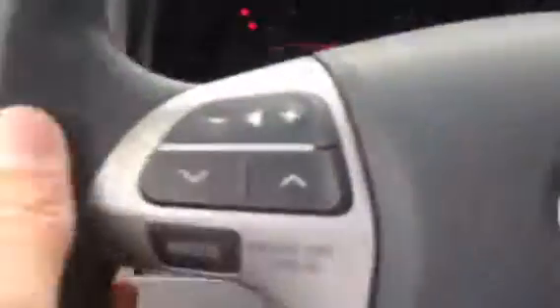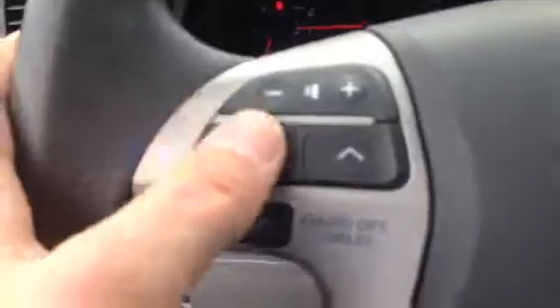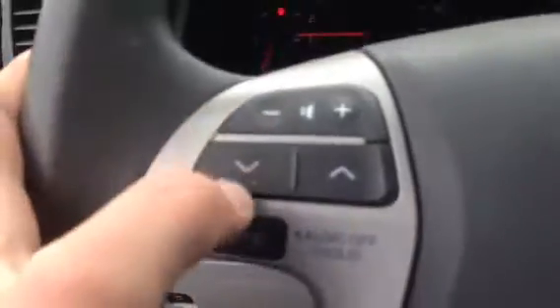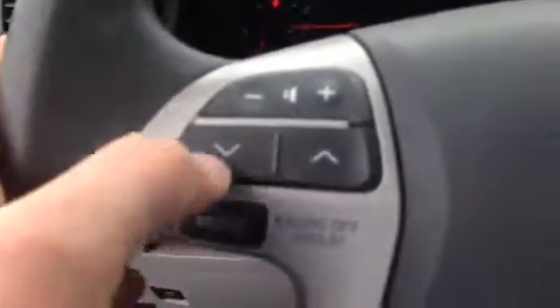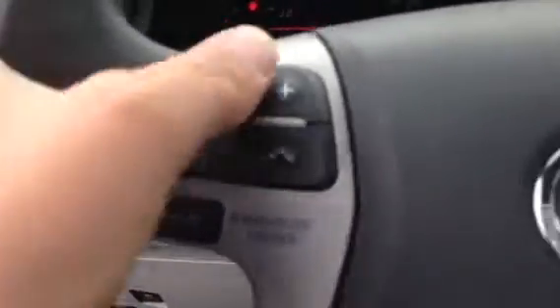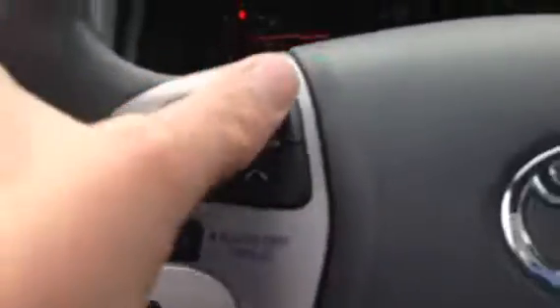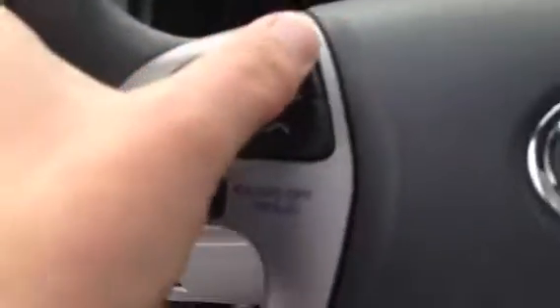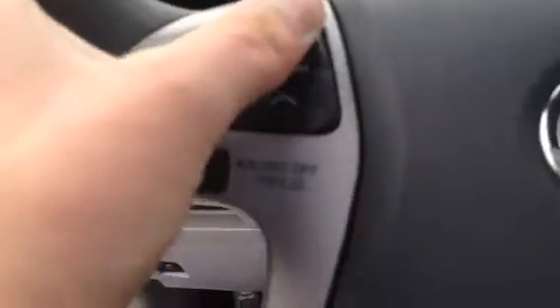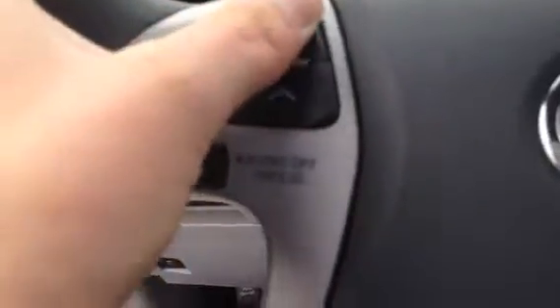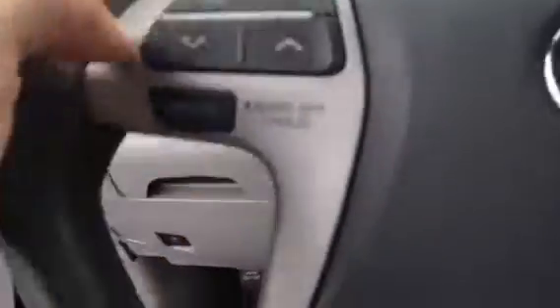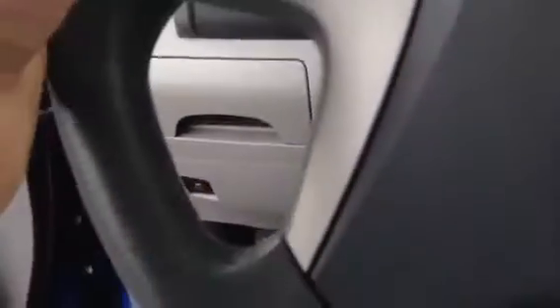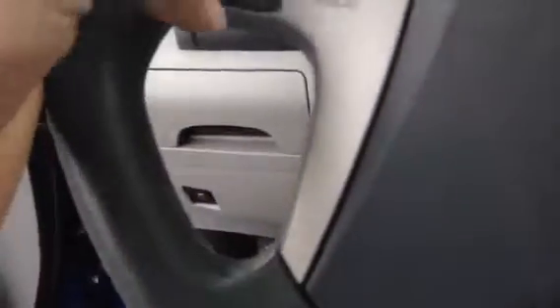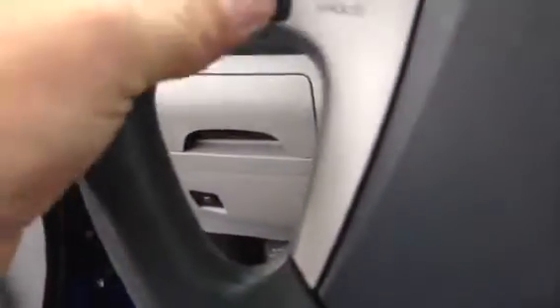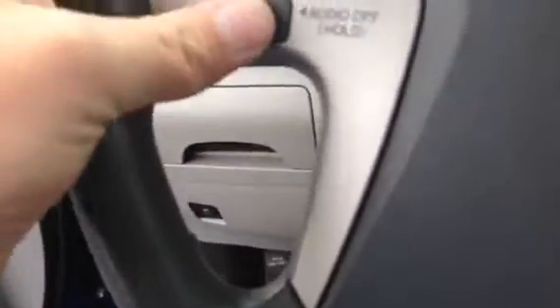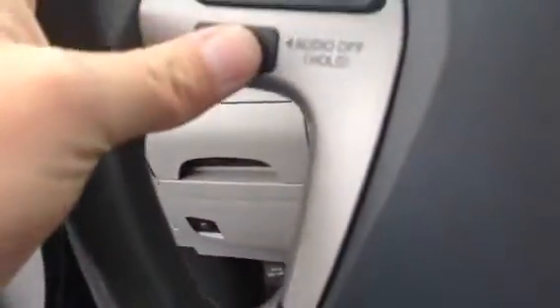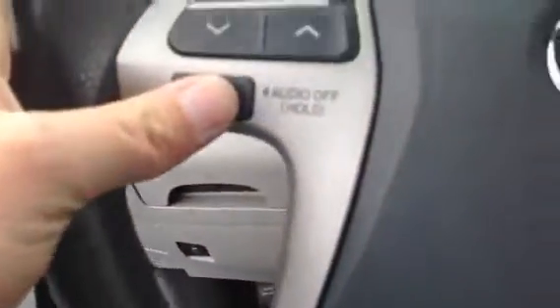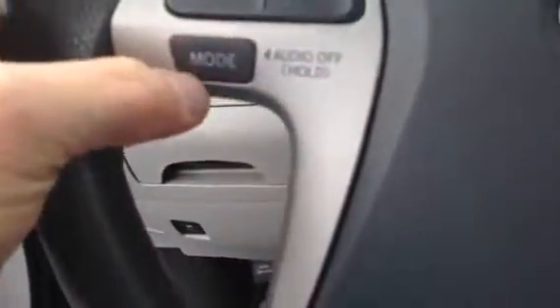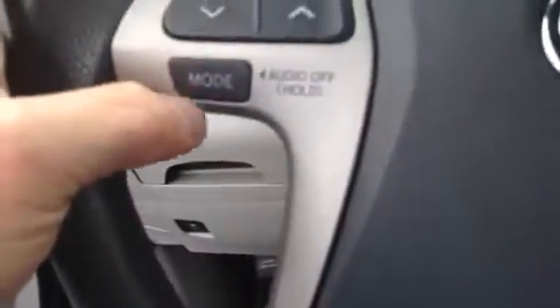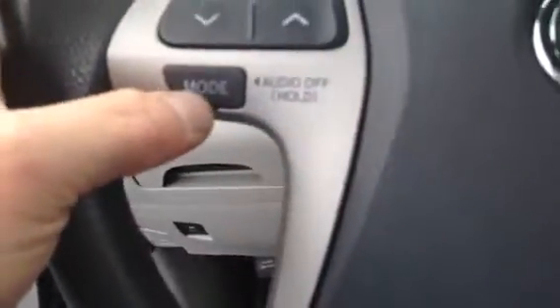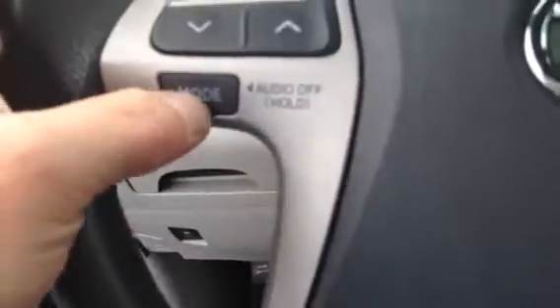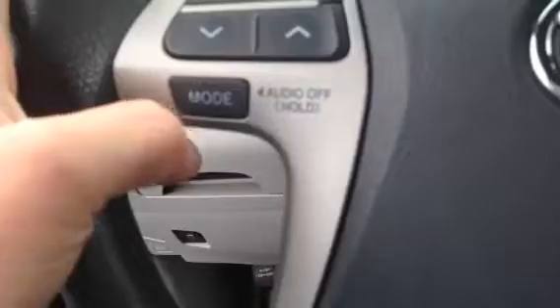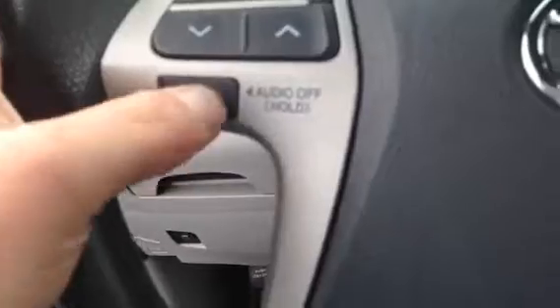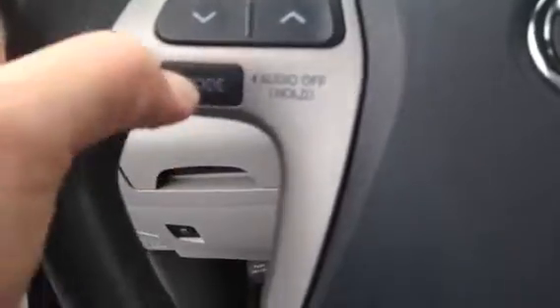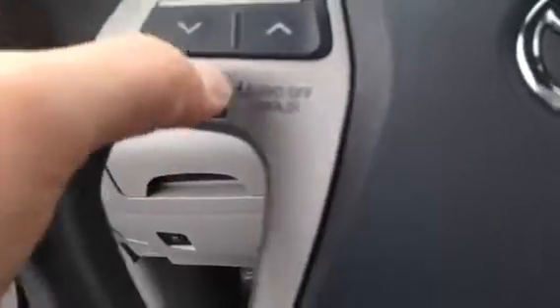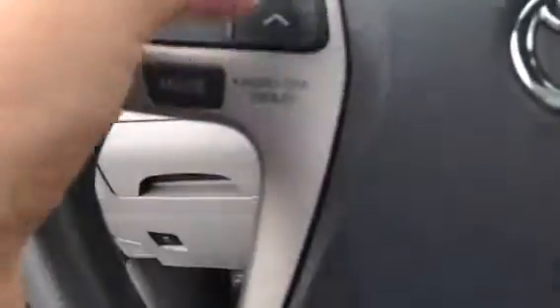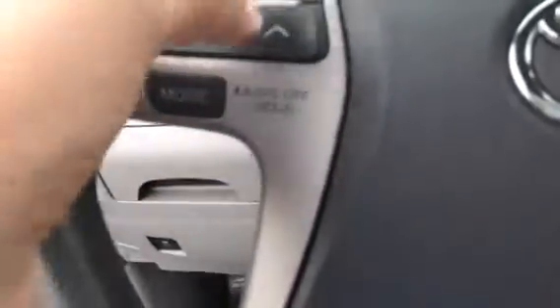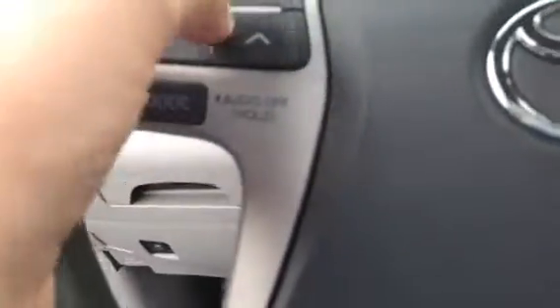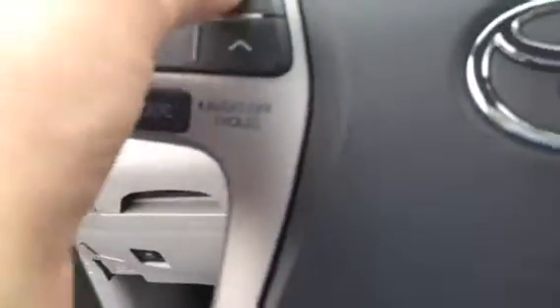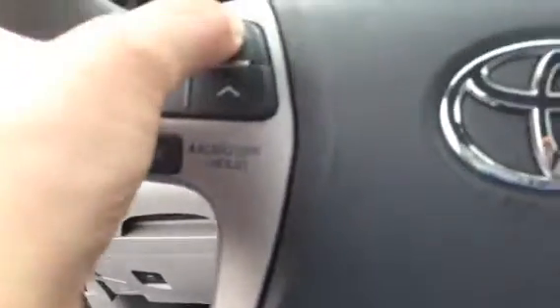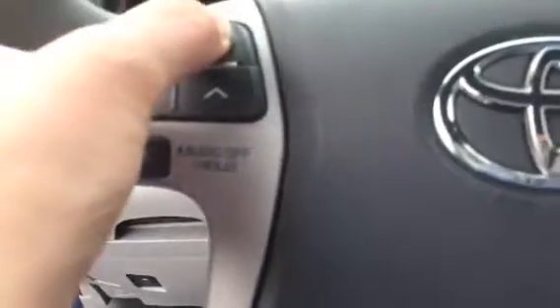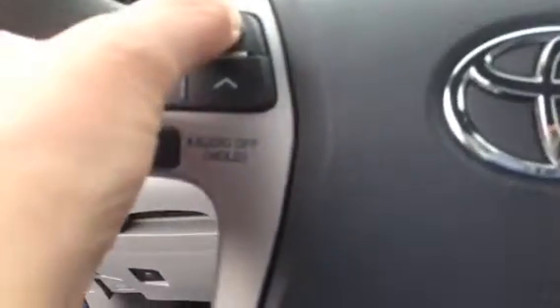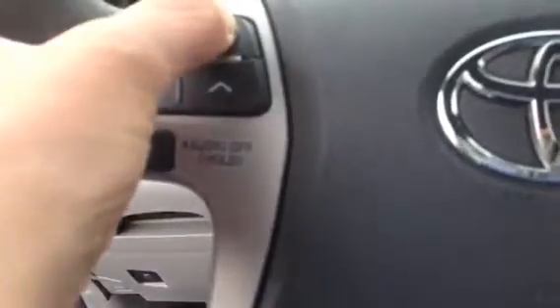You get your audio controls right here on the steering wheel so you don't have to take your hands off the wheel. You can turn it on, turn it off, change the stations, and adjust your volume.